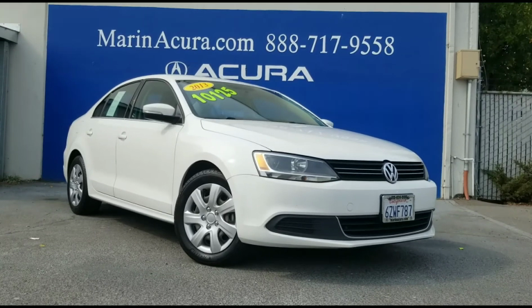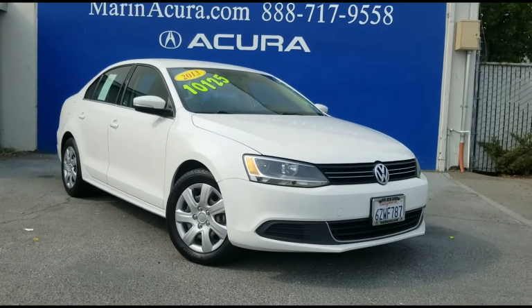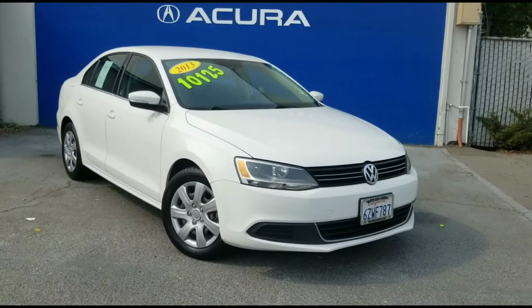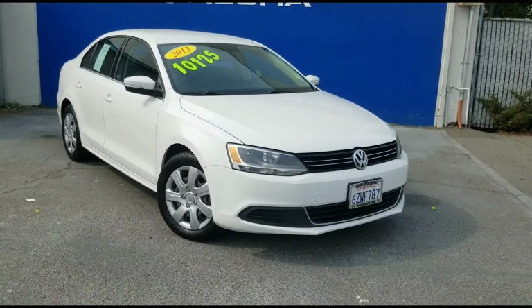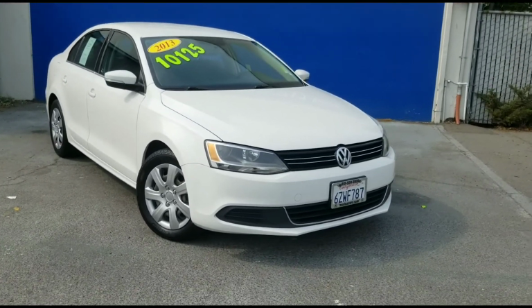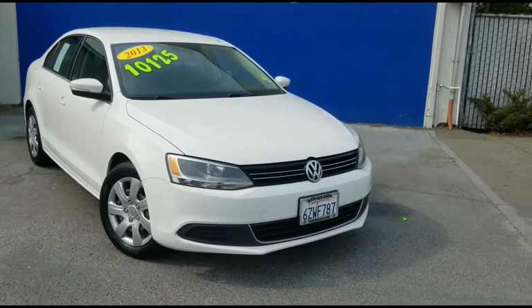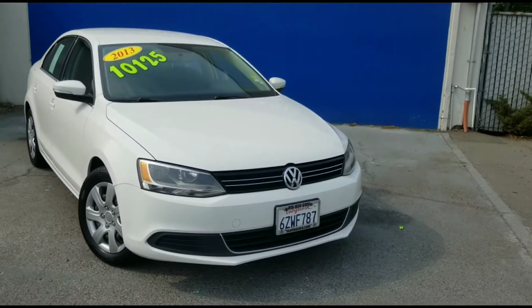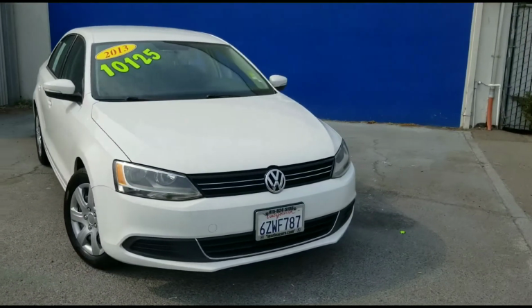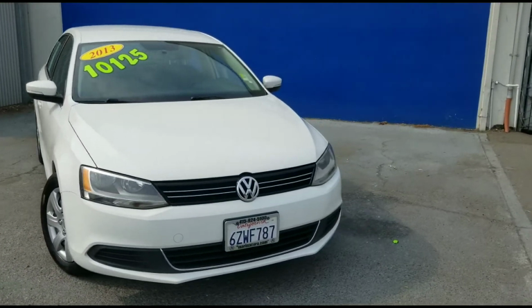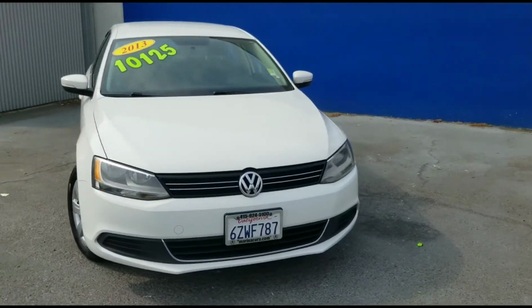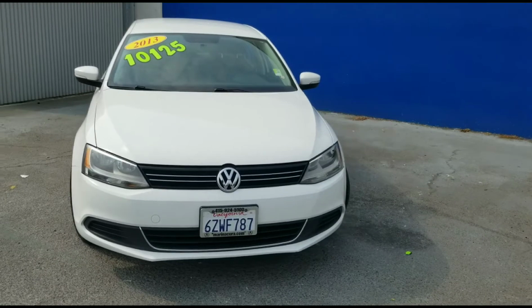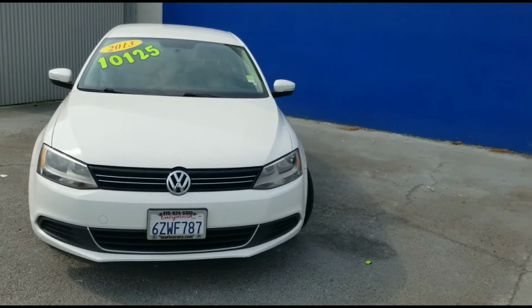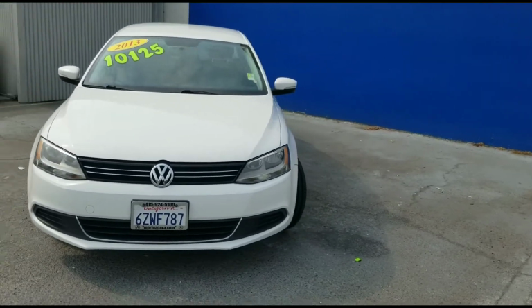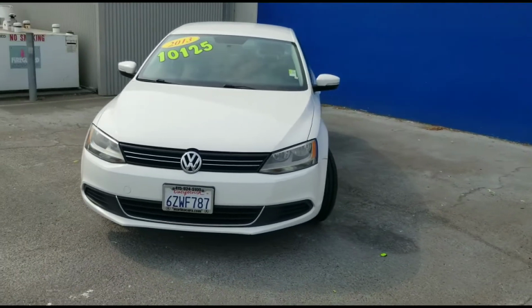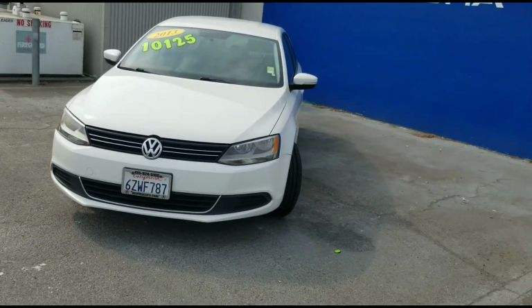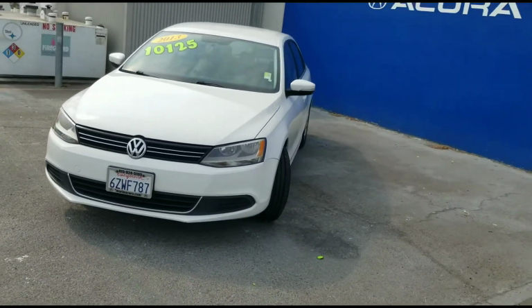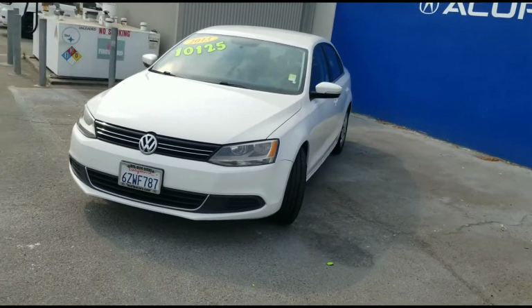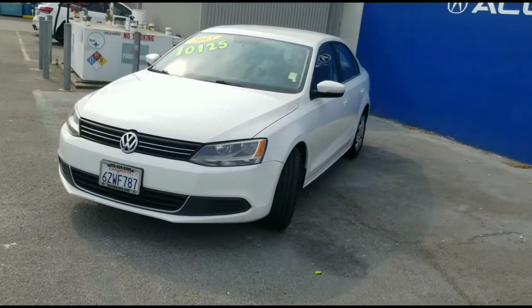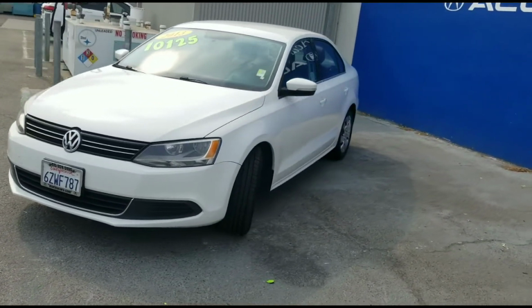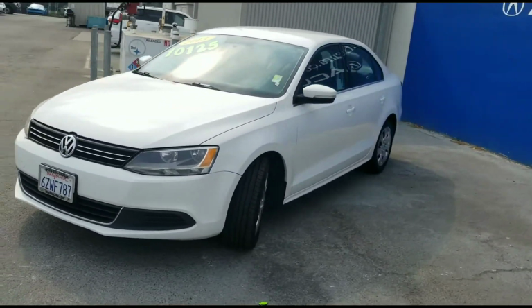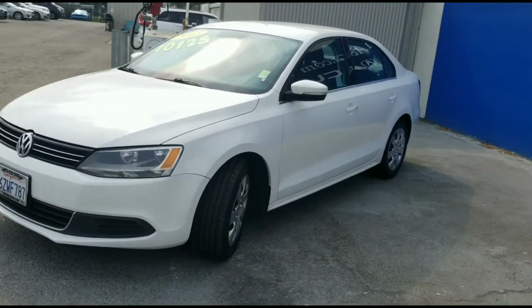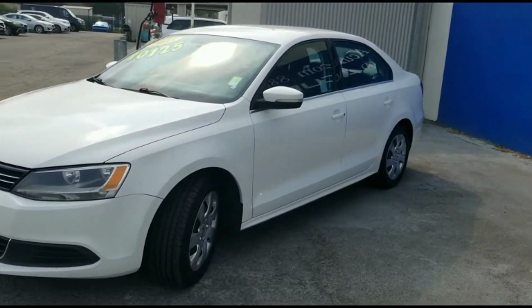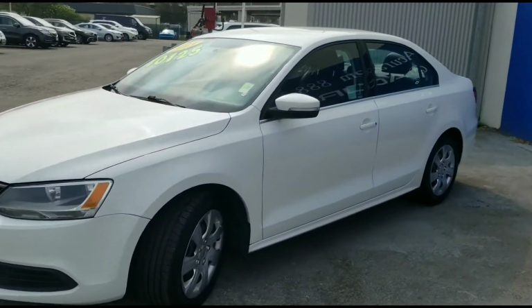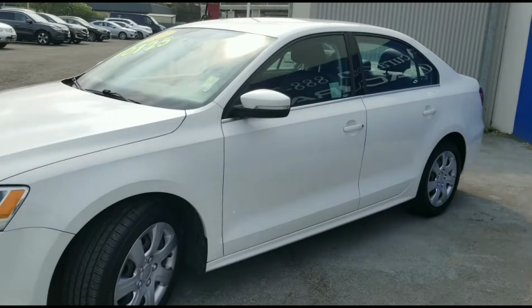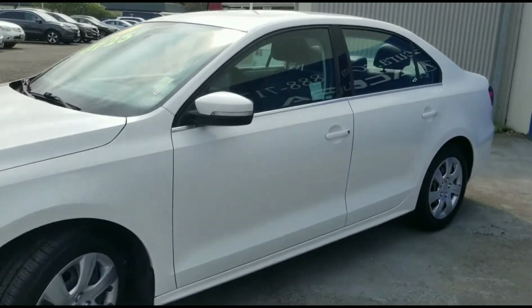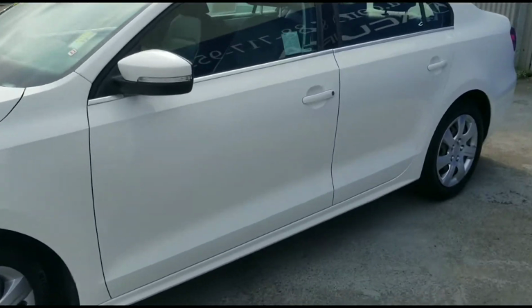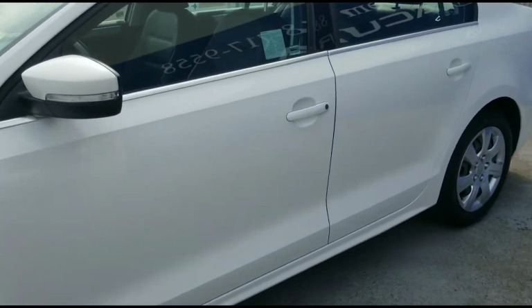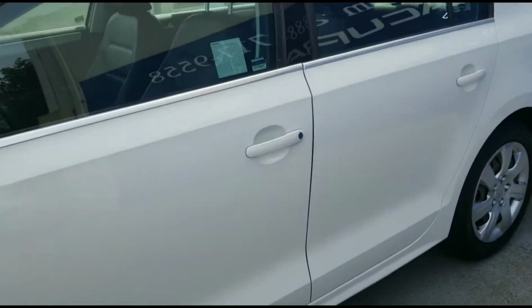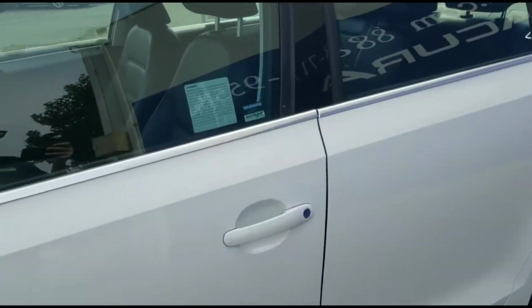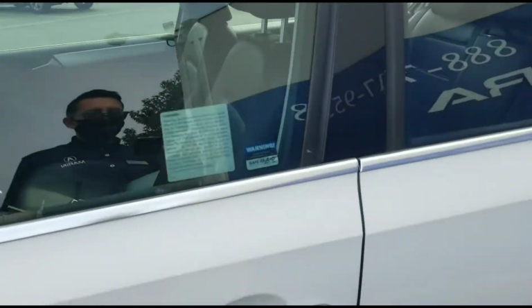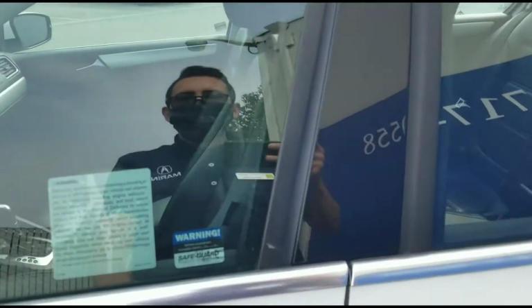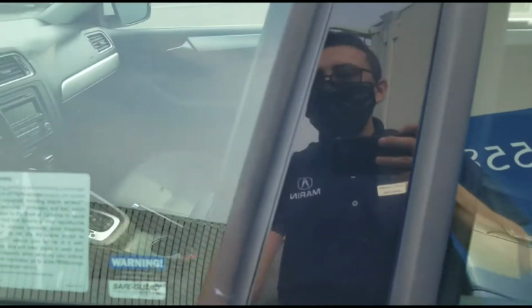Hello, my name is James and I am a product specialist here at Marin Acura. Today we have a 2013 Volkswagen Jetta four-door automatic SE. This vehicle has 110,000 miles on it.